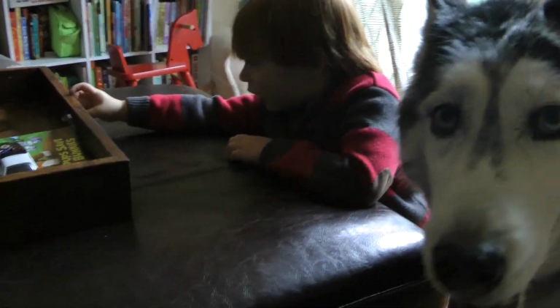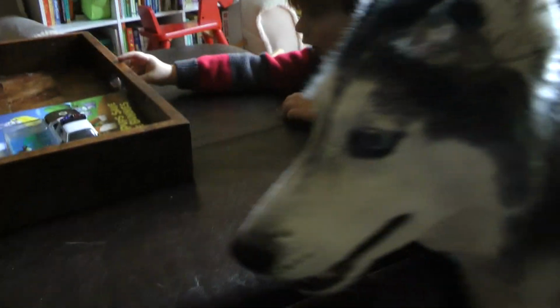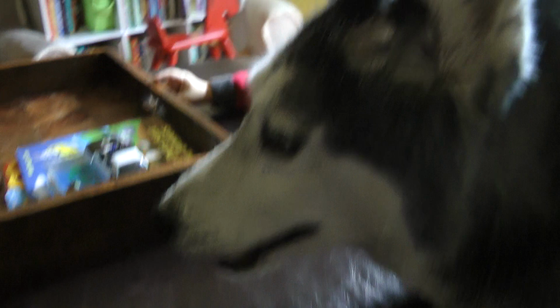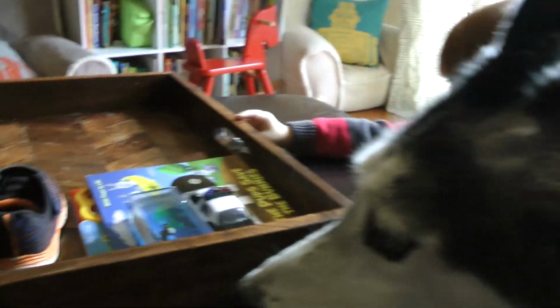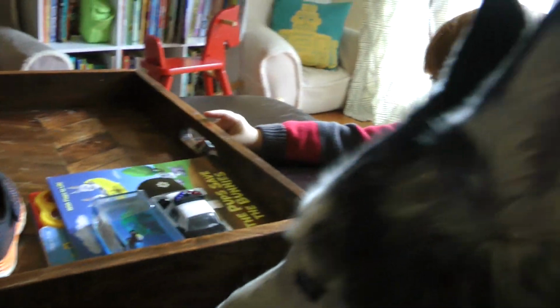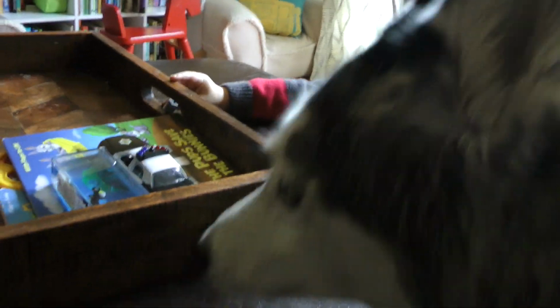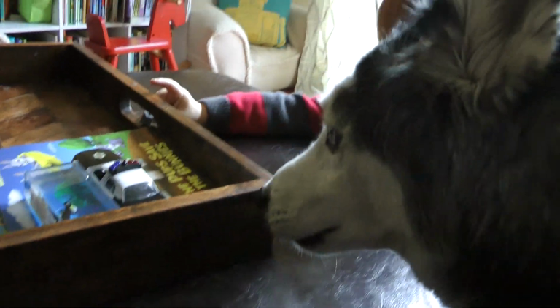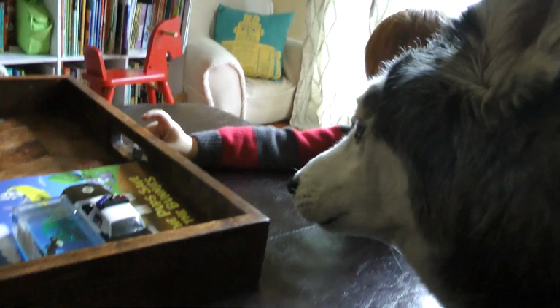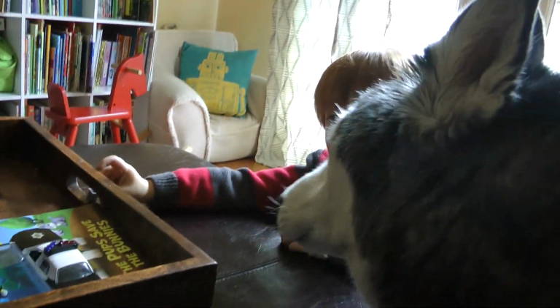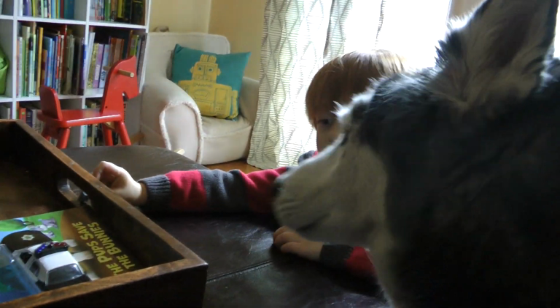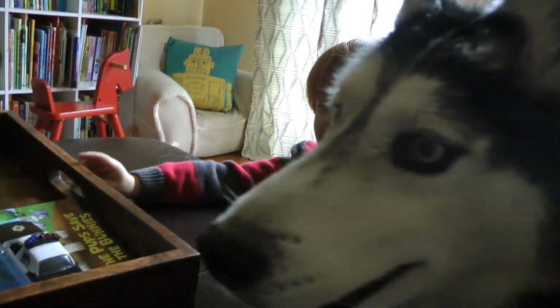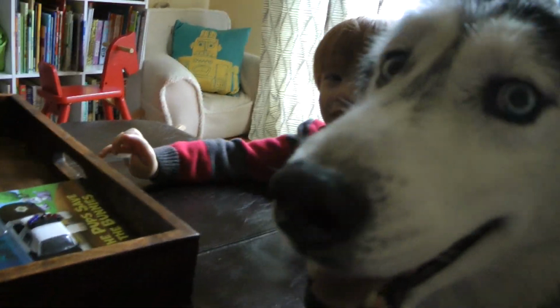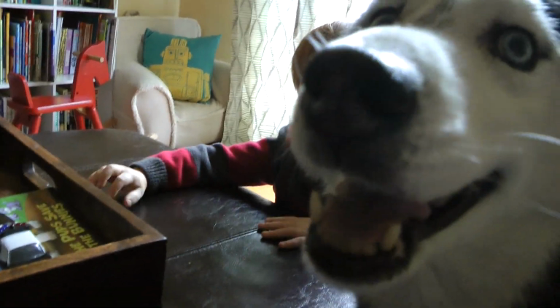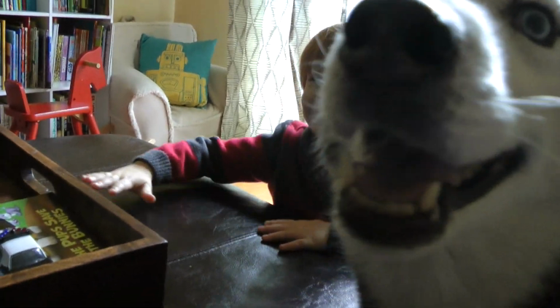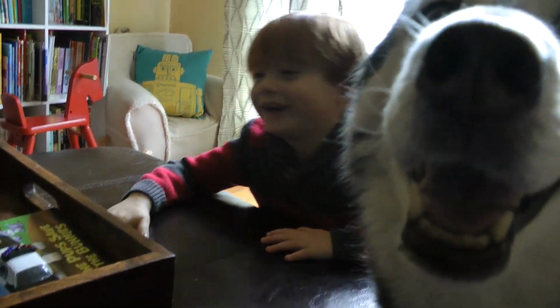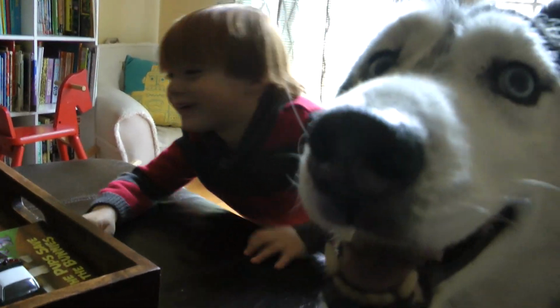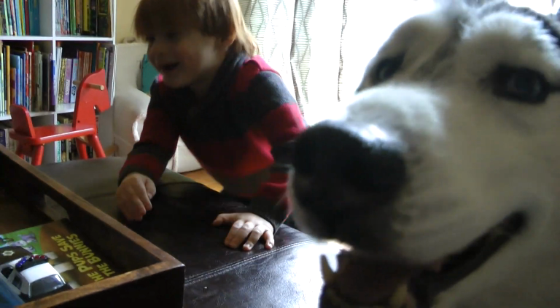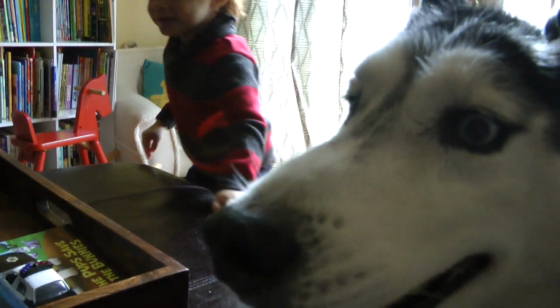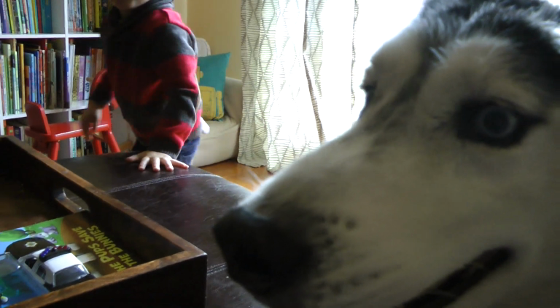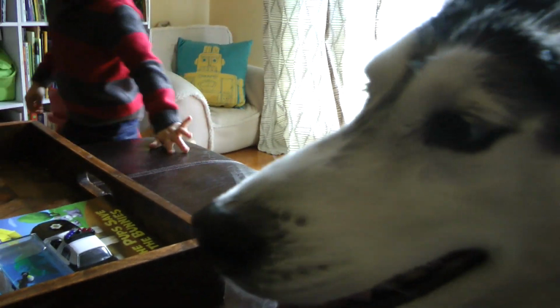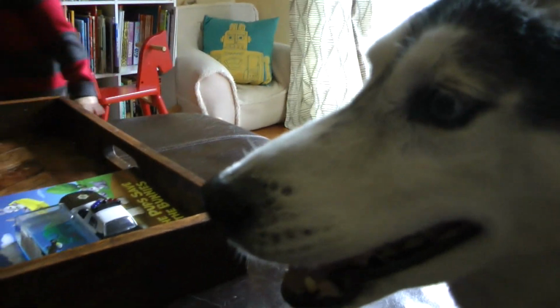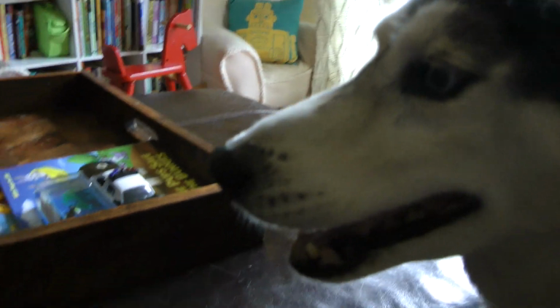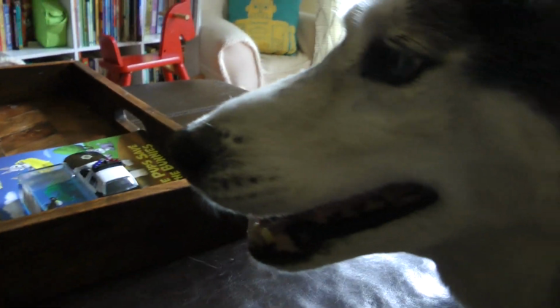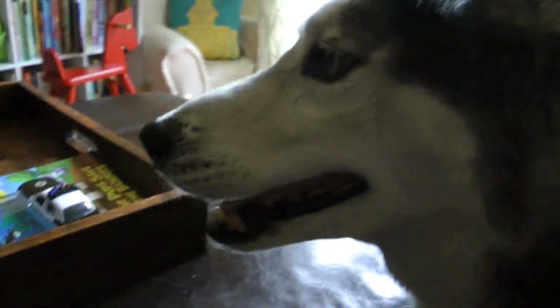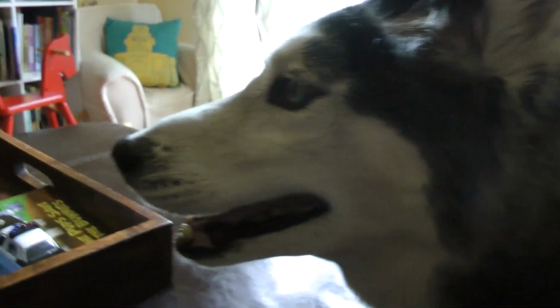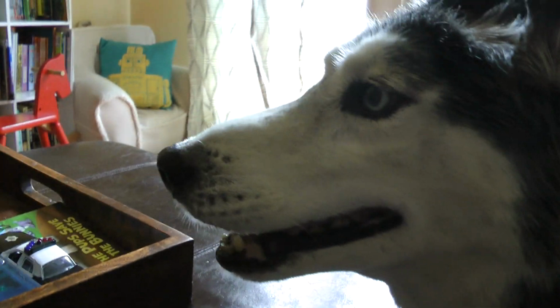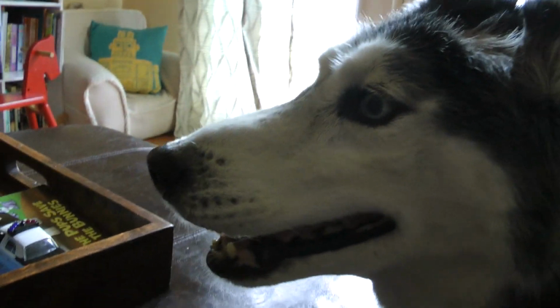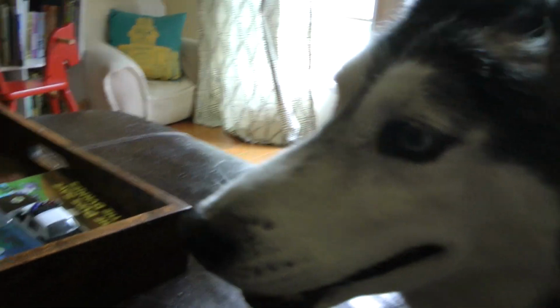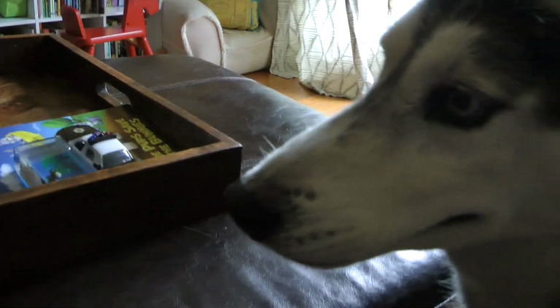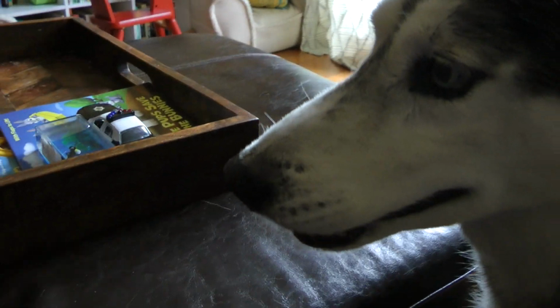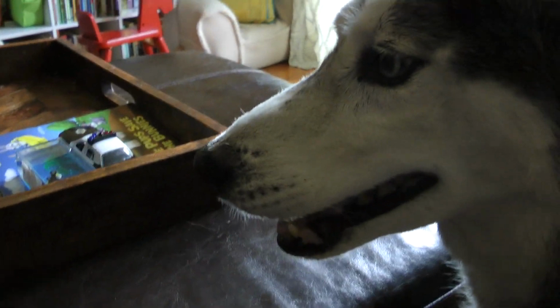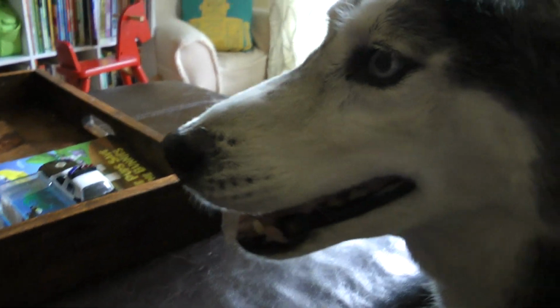Hi, Mishka. Mishka's trying to get in your video. She's a camera hog. Right, Mishka?